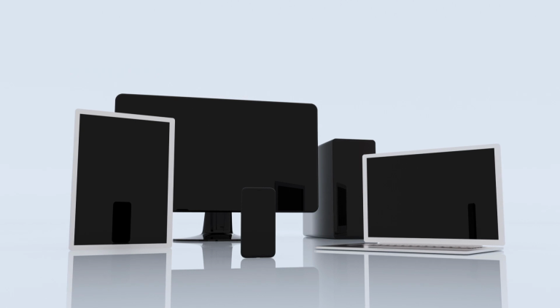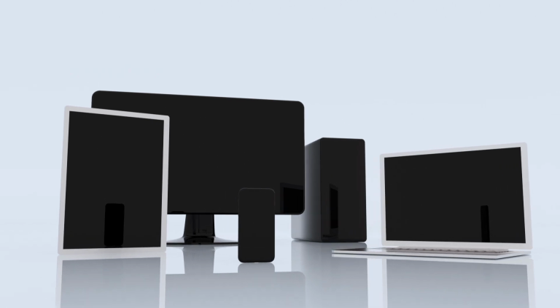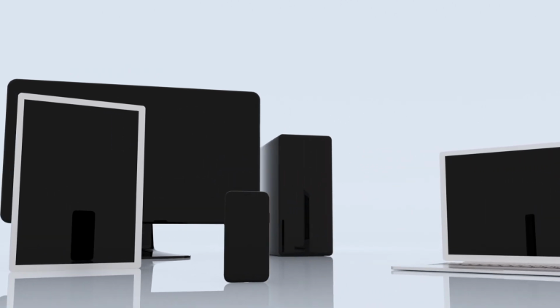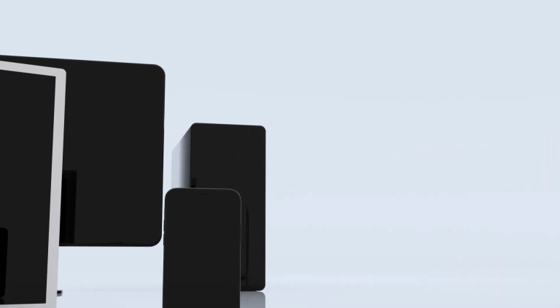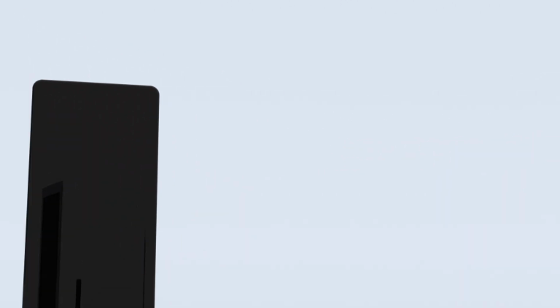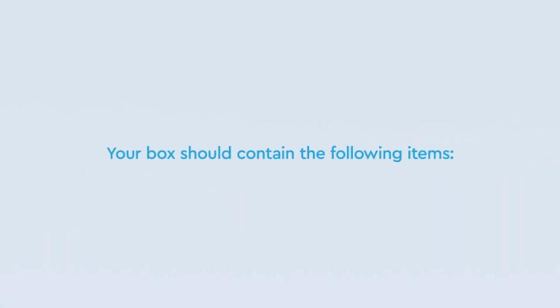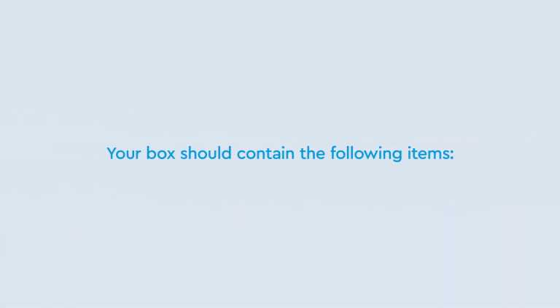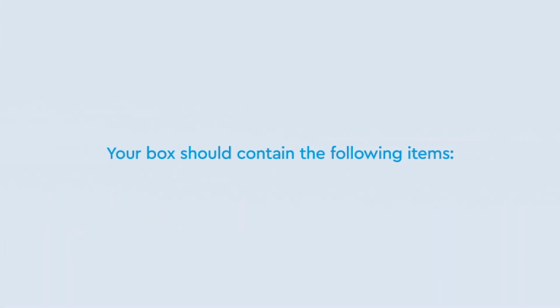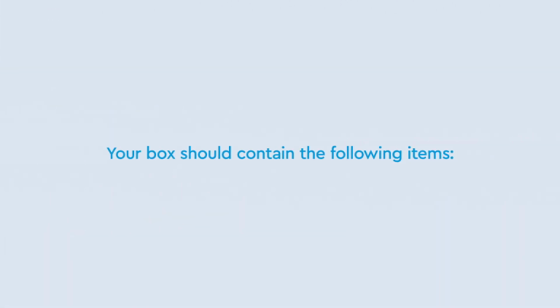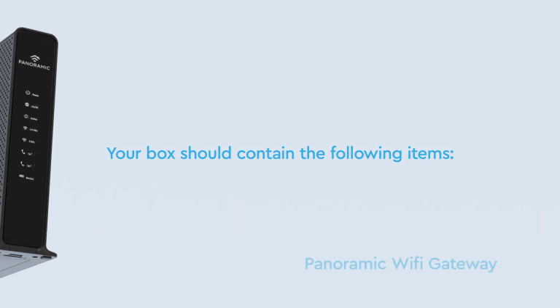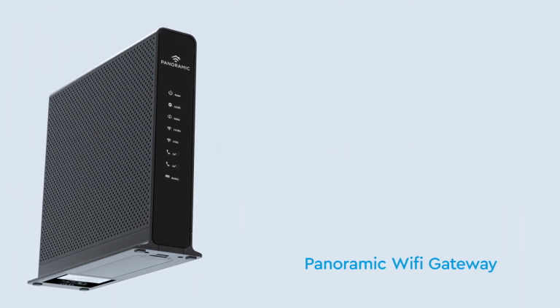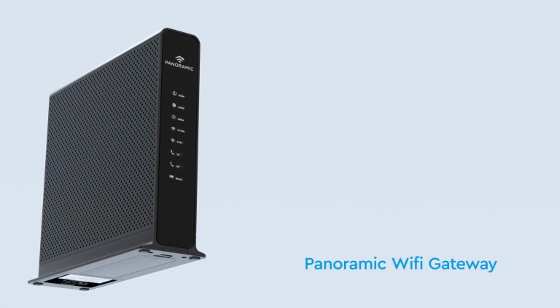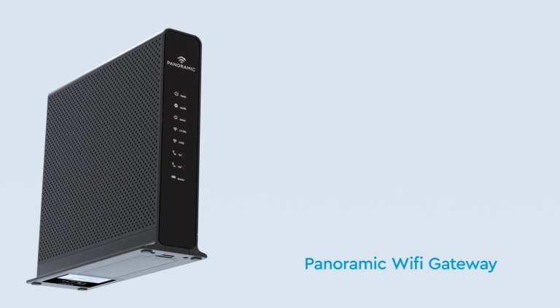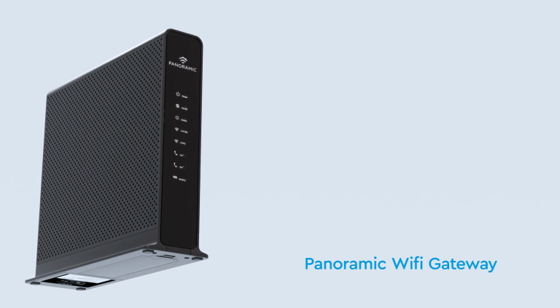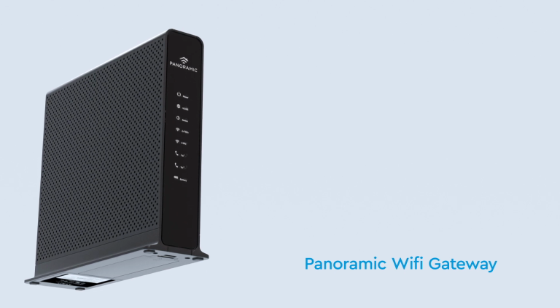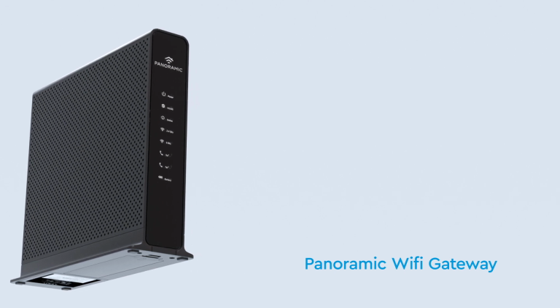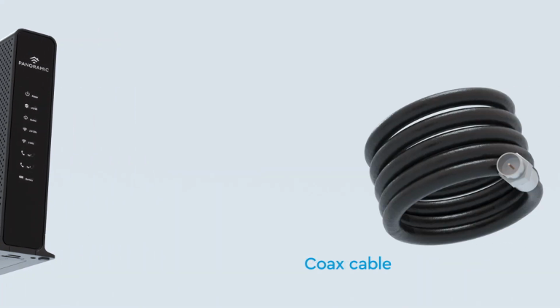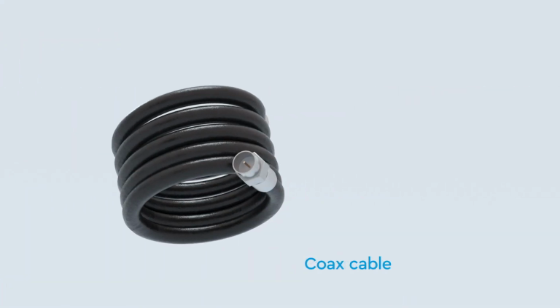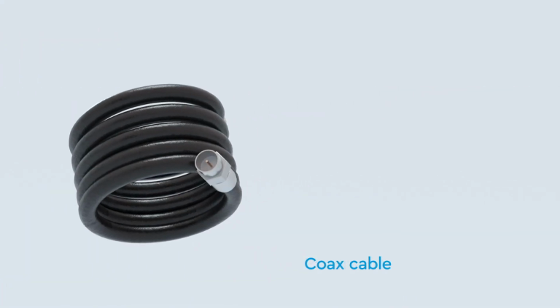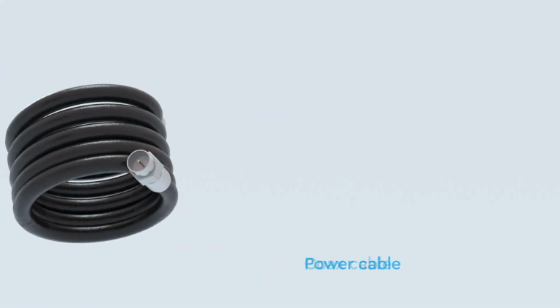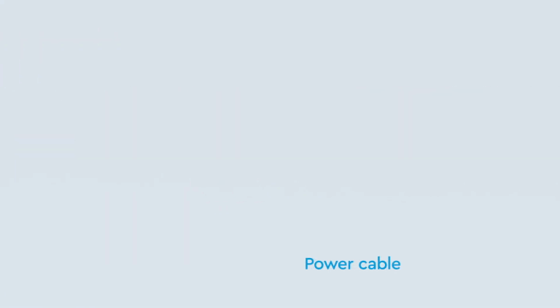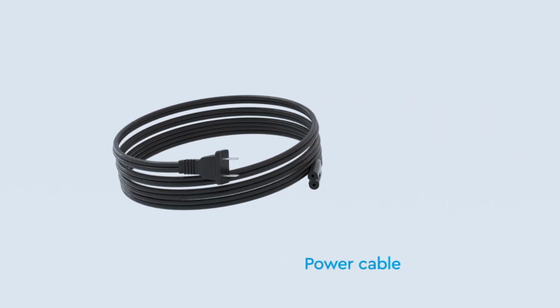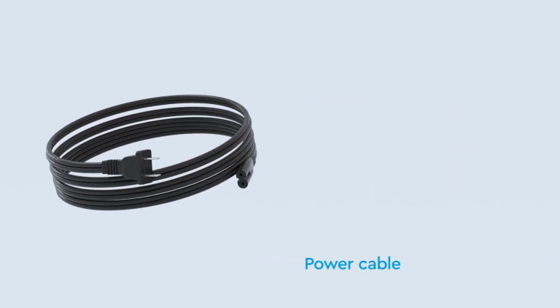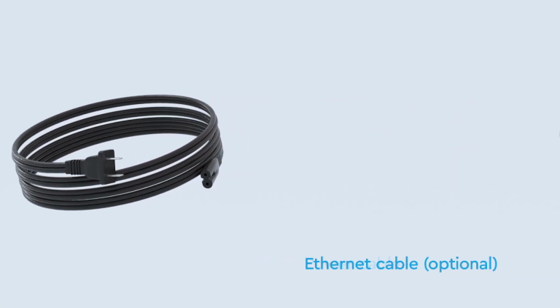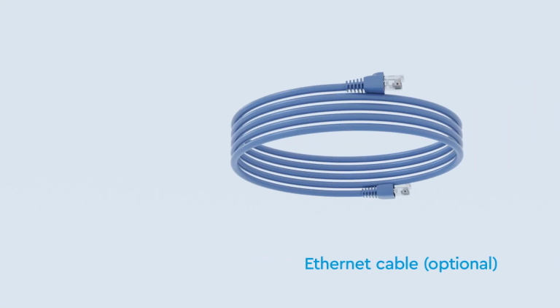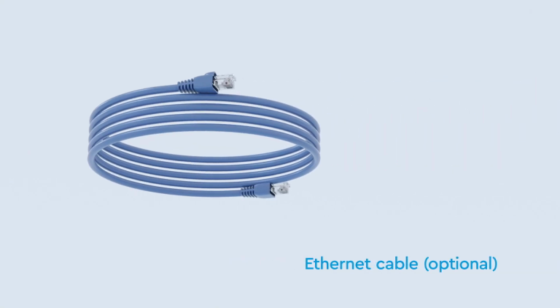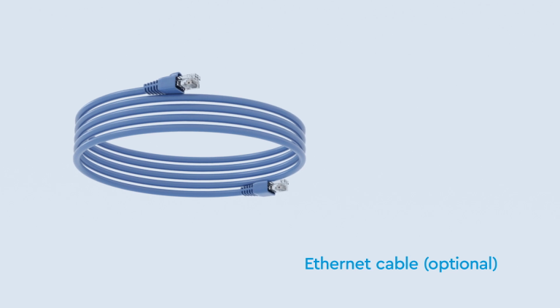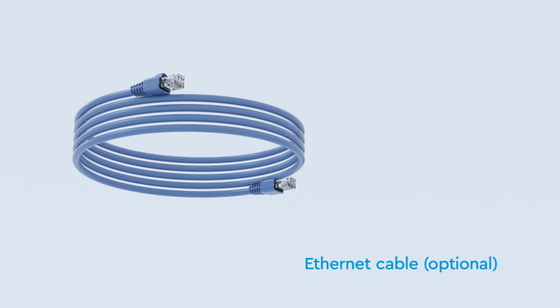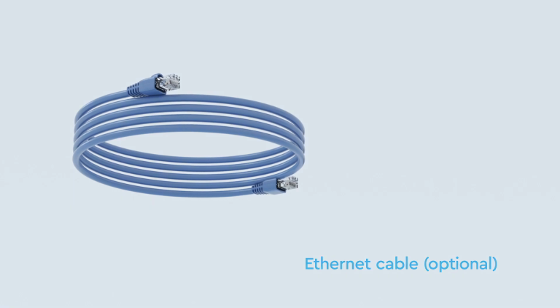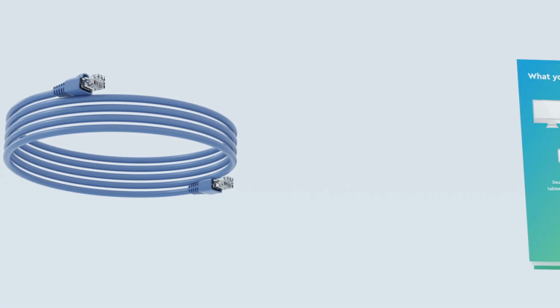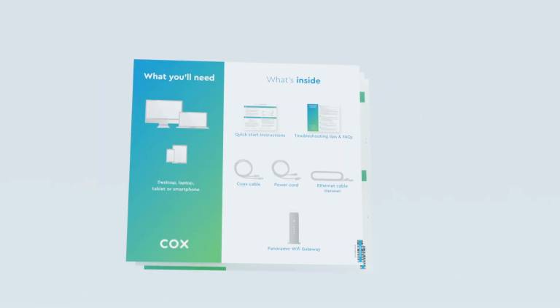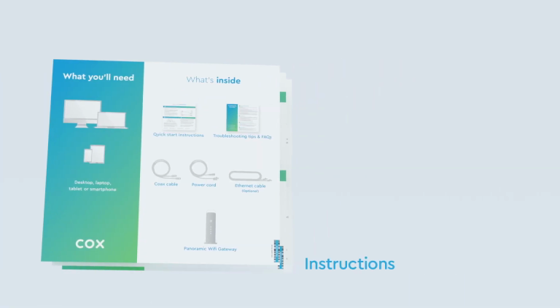Now let's go over what's in your self-install kit: your panoramic Wi-Fi gateway, a coax cable, a power cable, an ethernet cable, and quick start instructions.